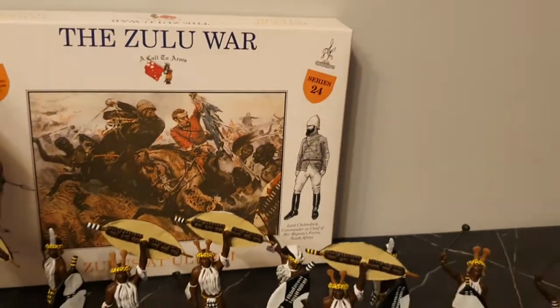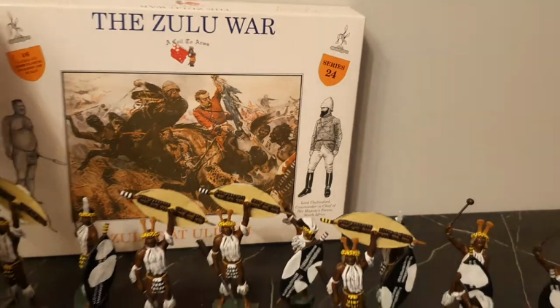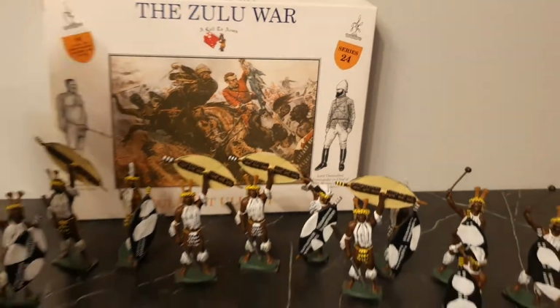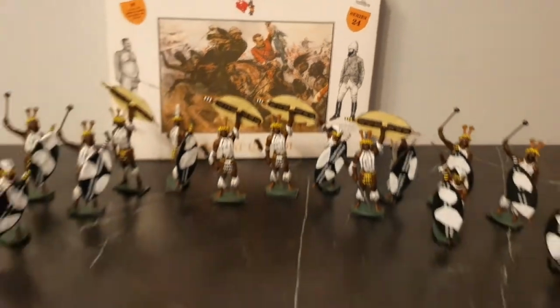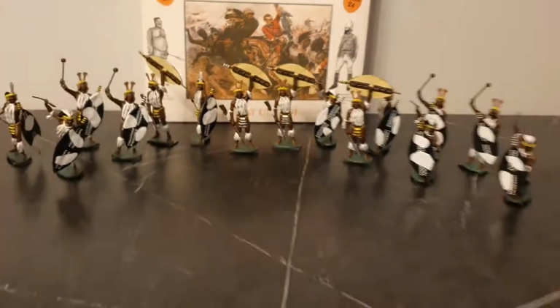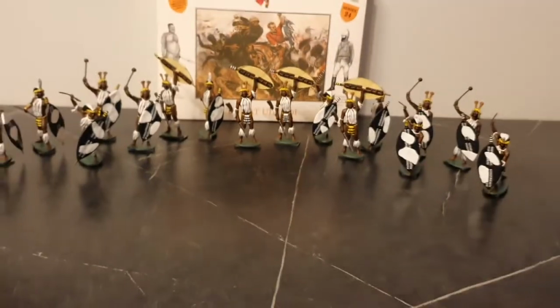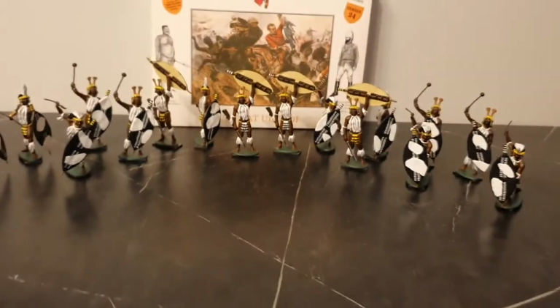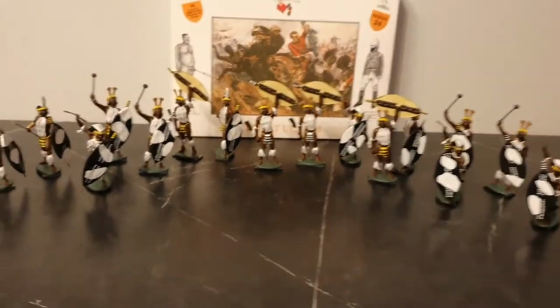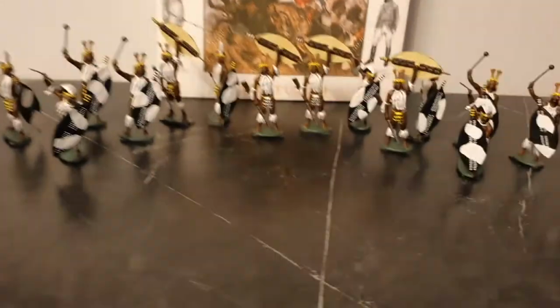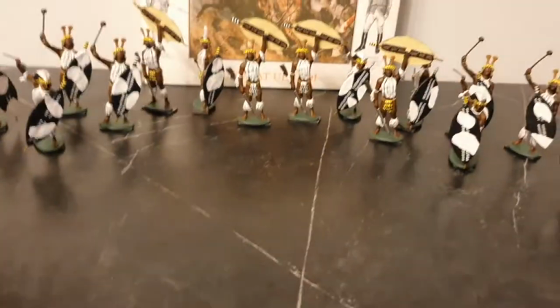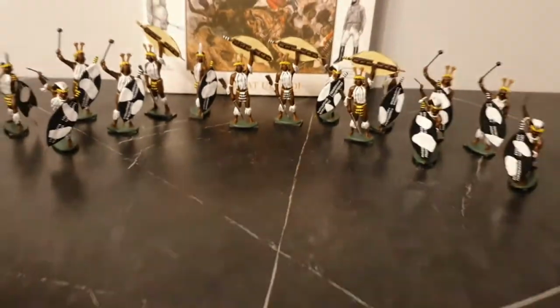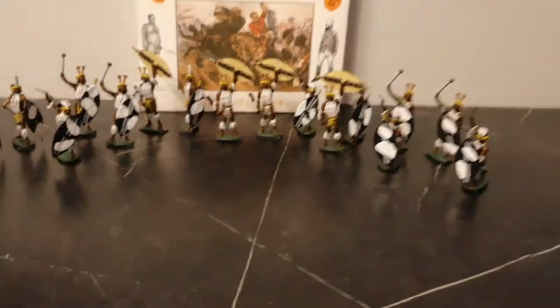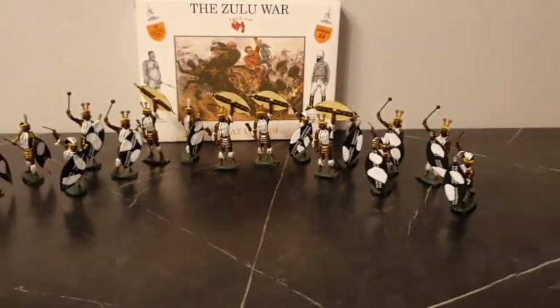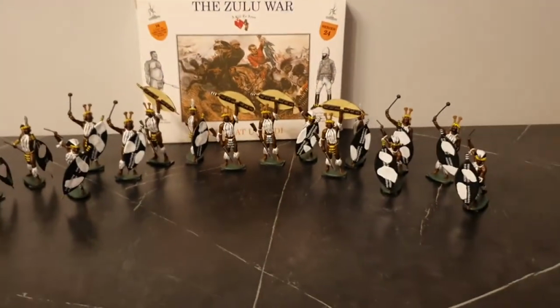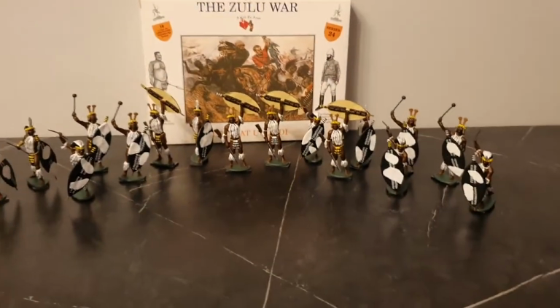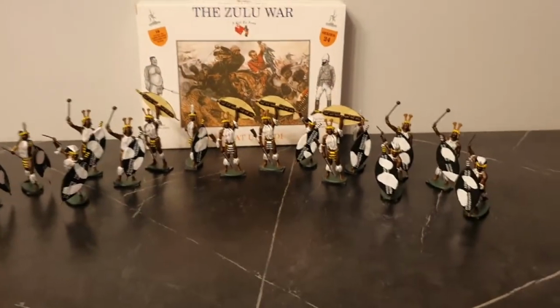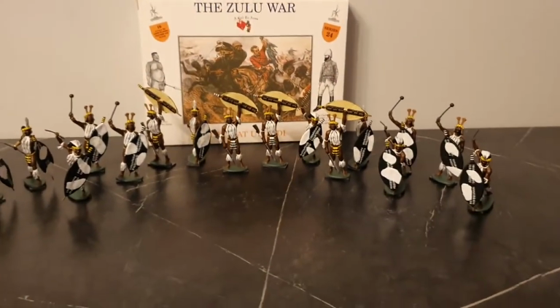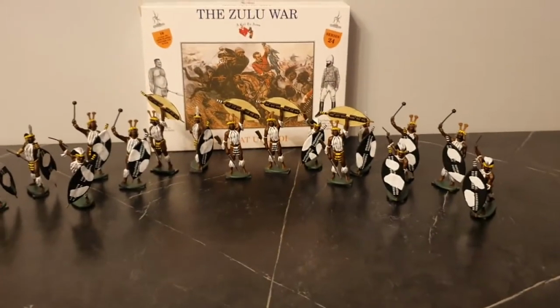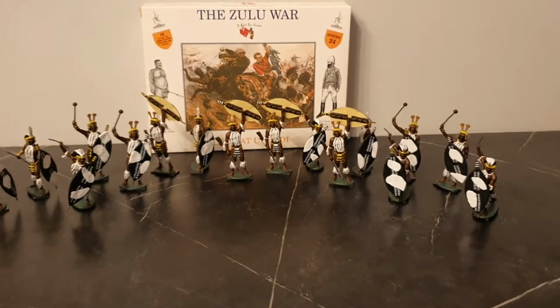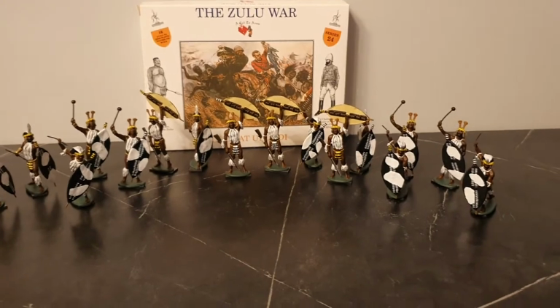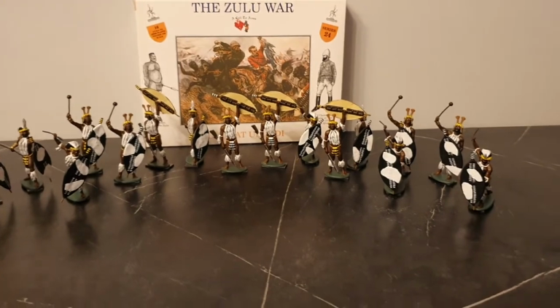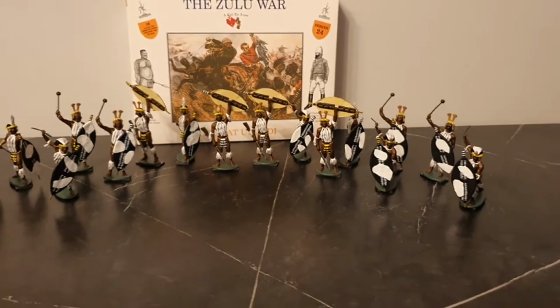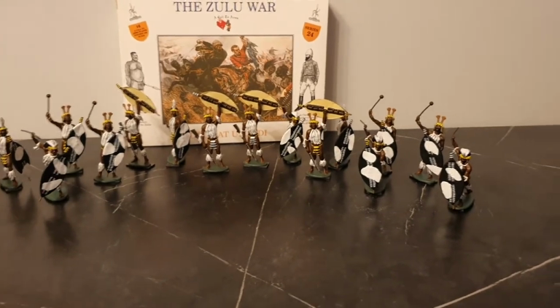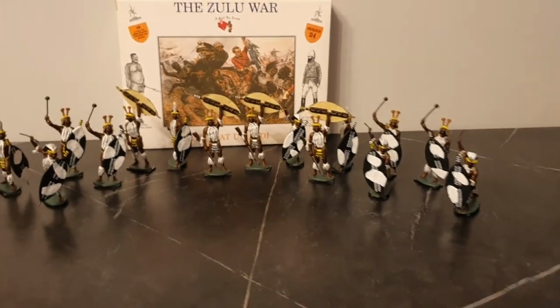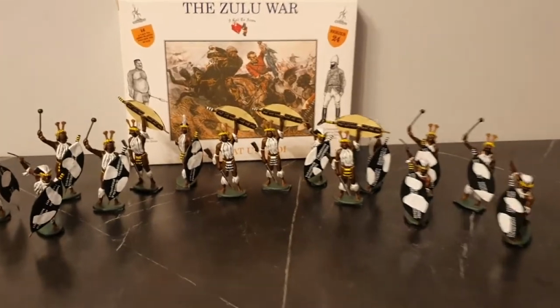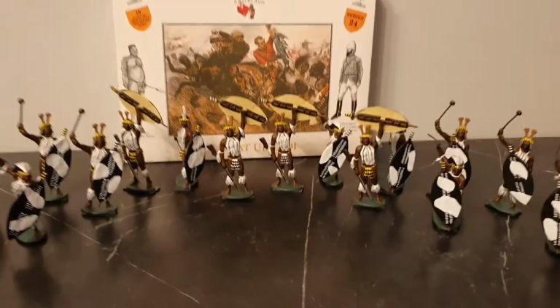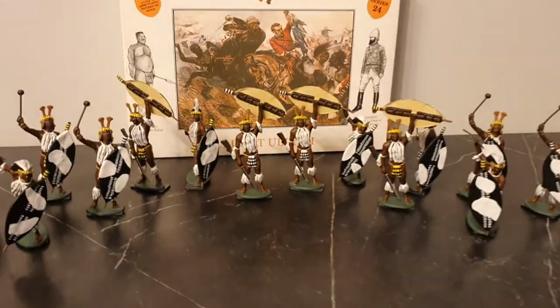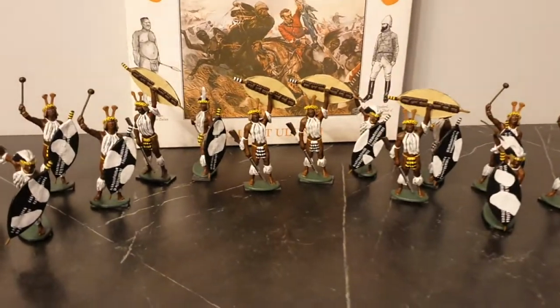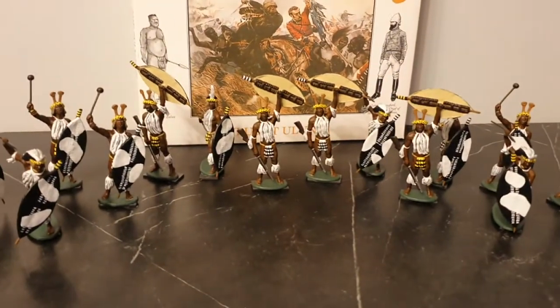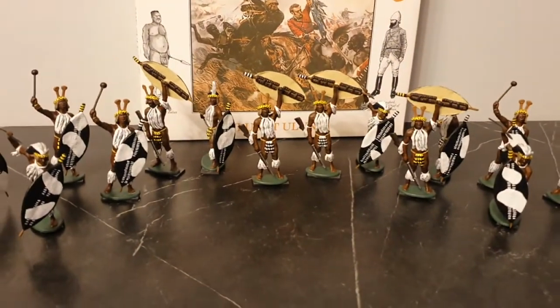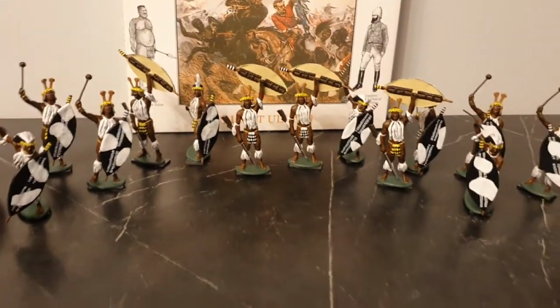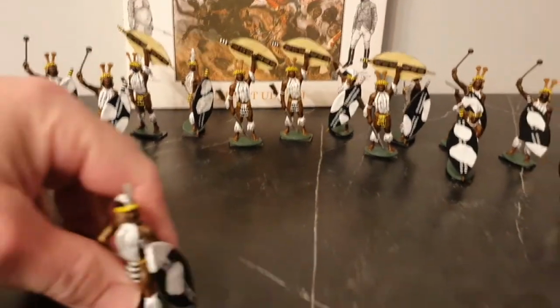So, there's 16 figures, 4 poses - so 4x4. These are the poses, 4 poses.